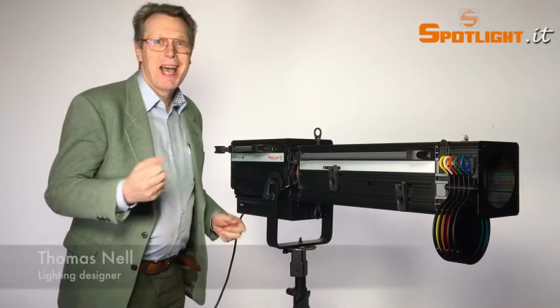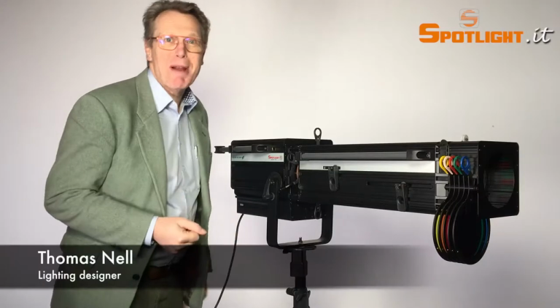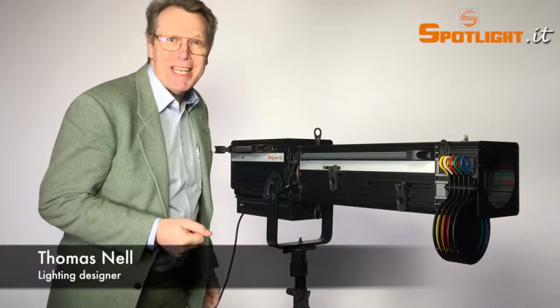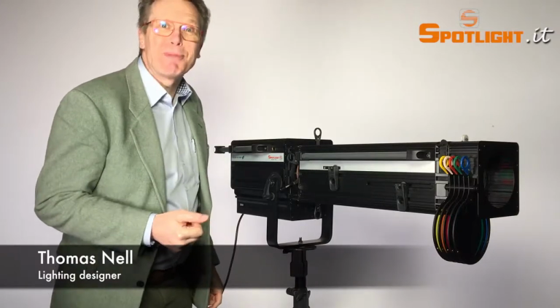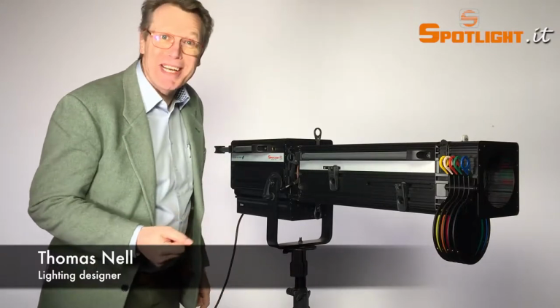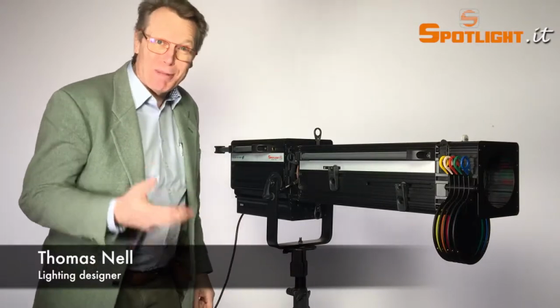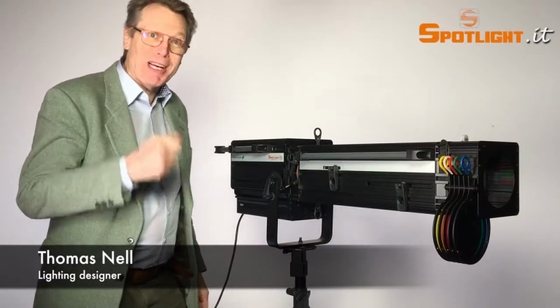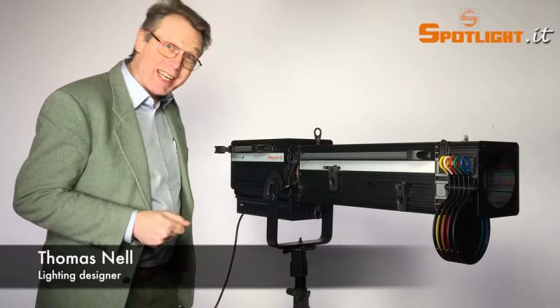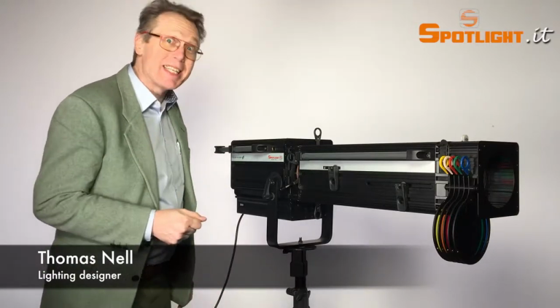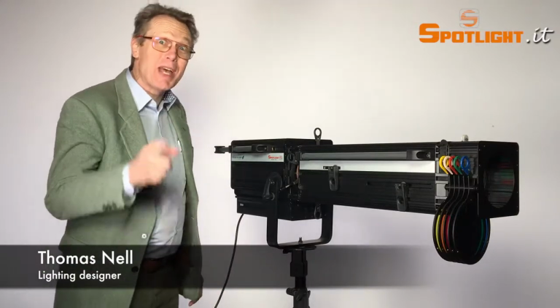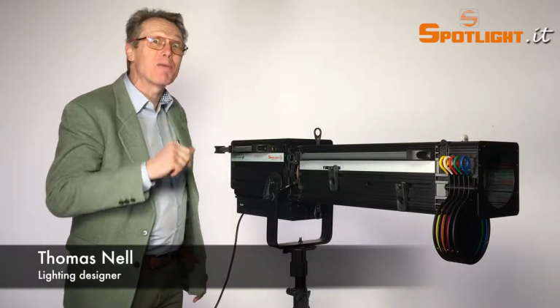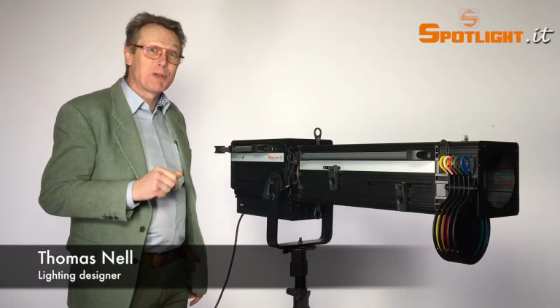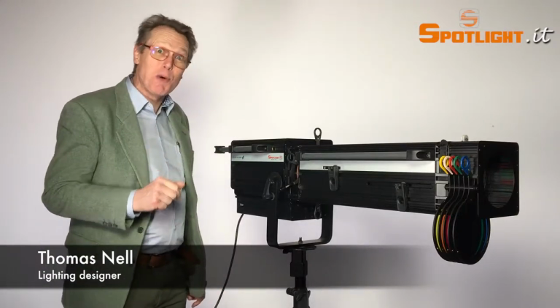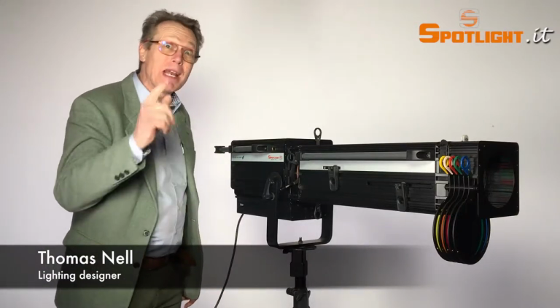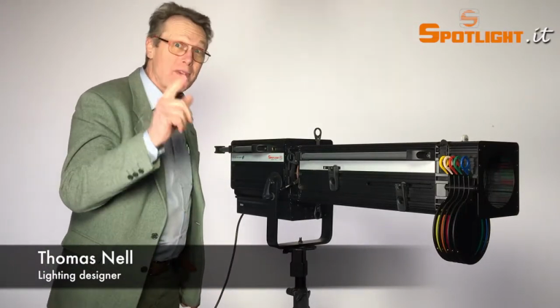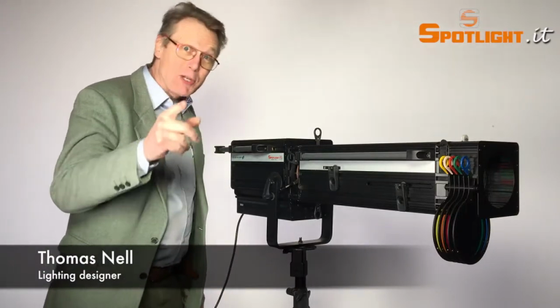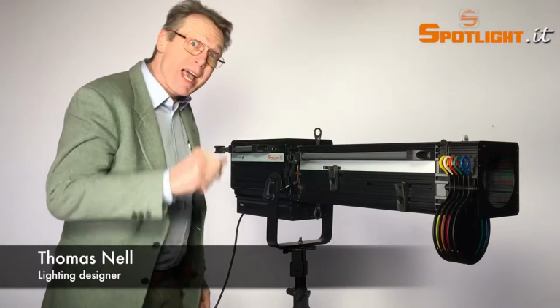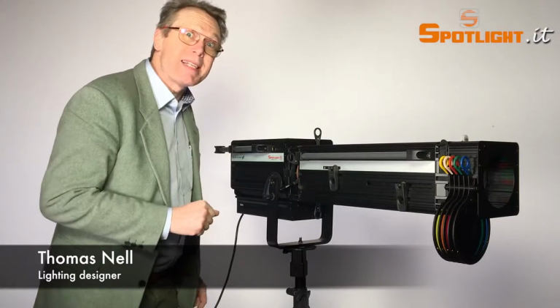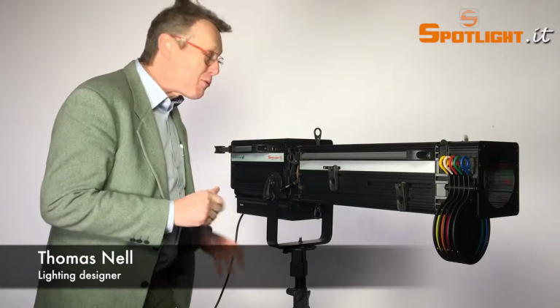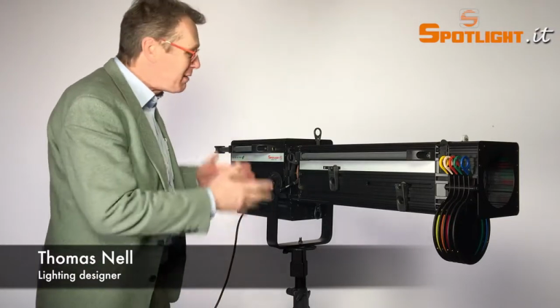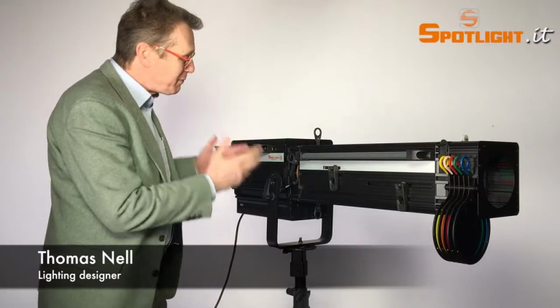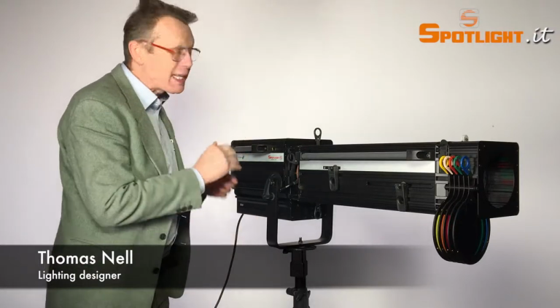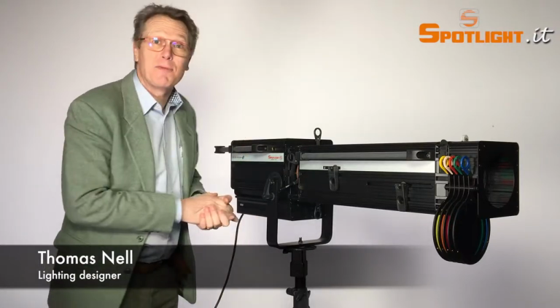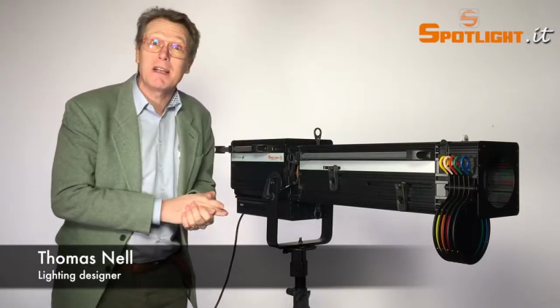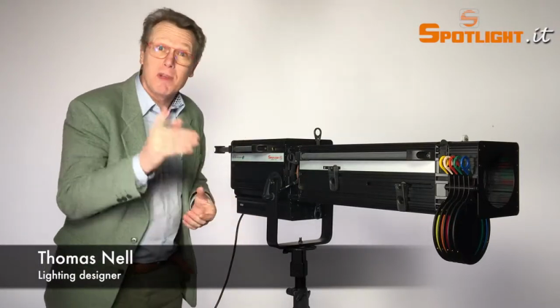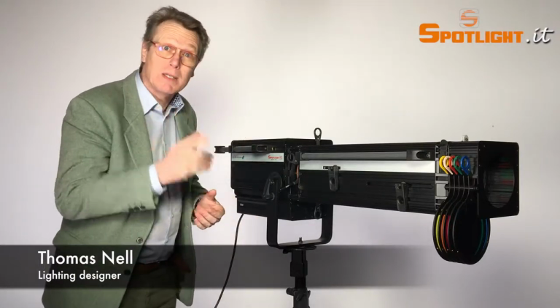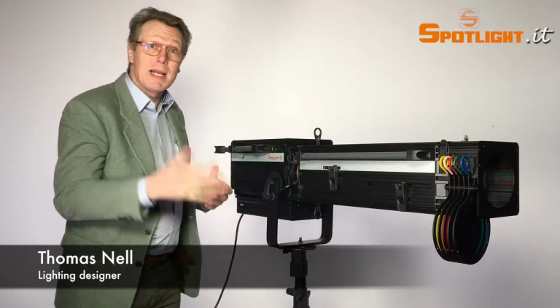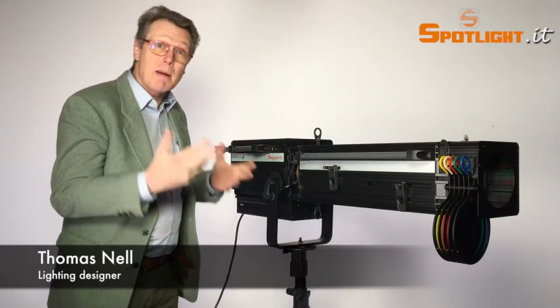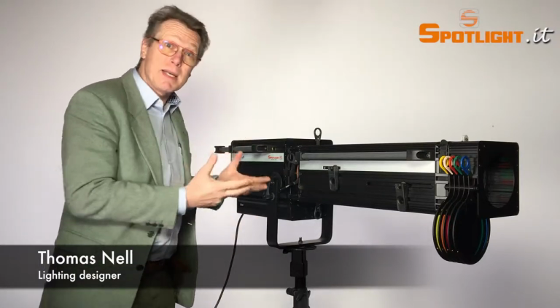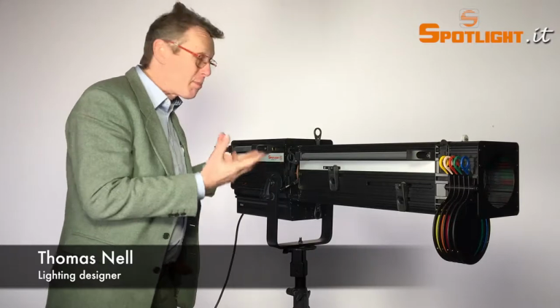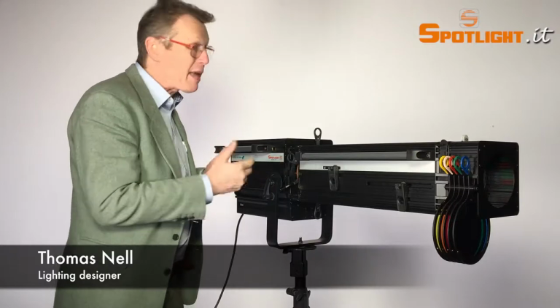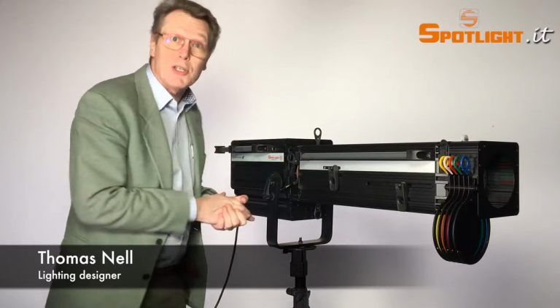Hello everybody, I'm Thomas Nell from Spotlight Italy, and today I would like to show you a real-life innovation — it's our Vedette LED 450W. Let's come and see a few of the advantages.